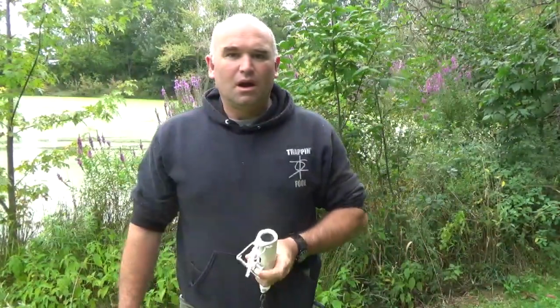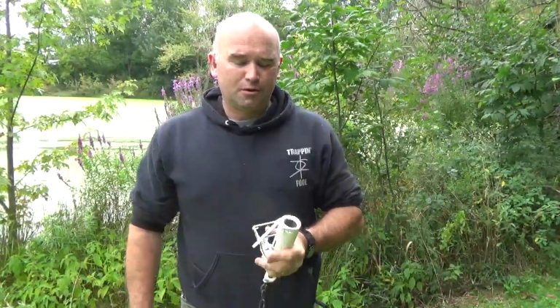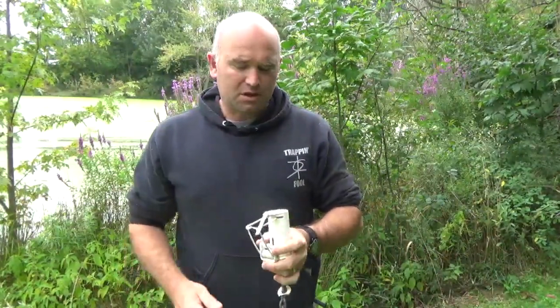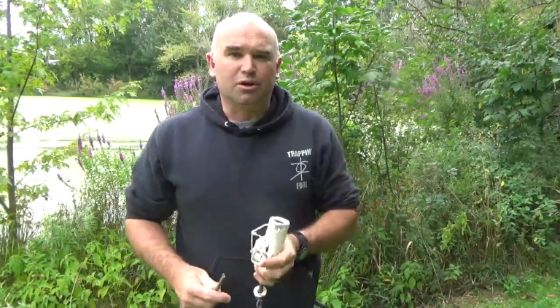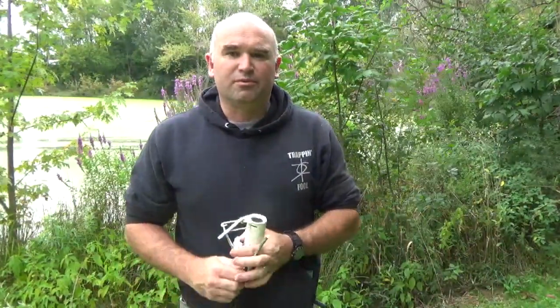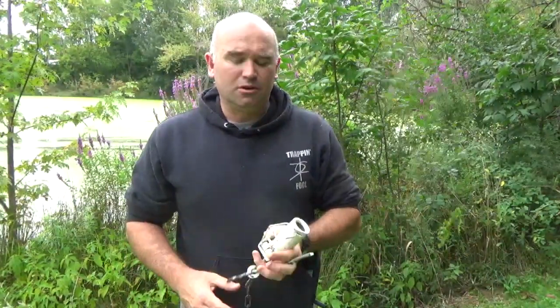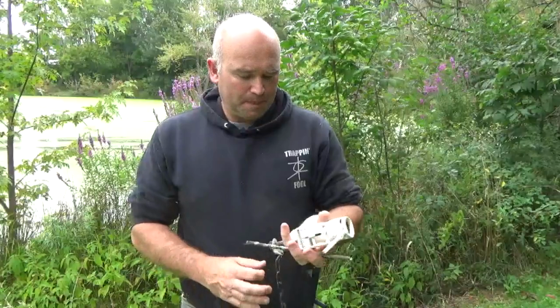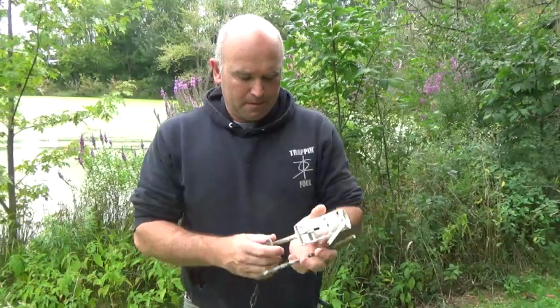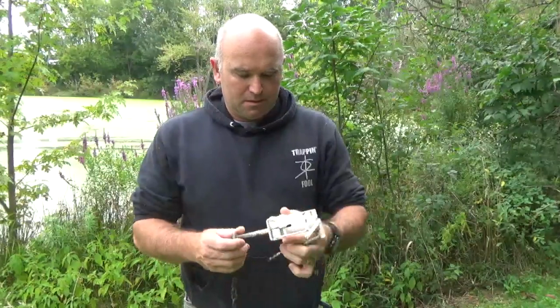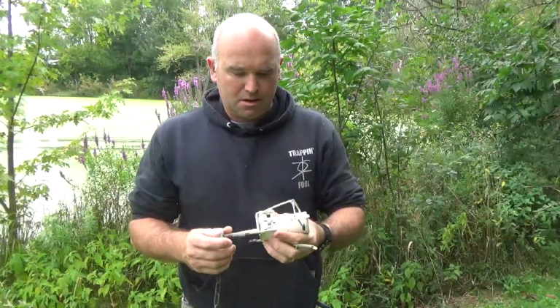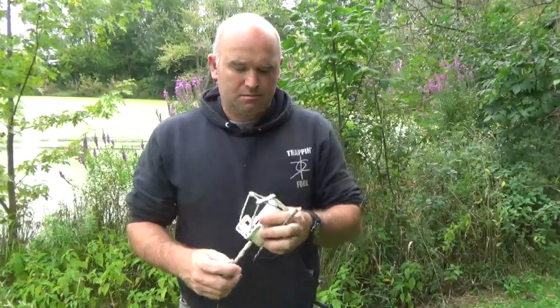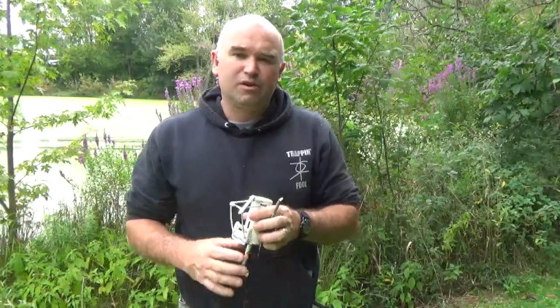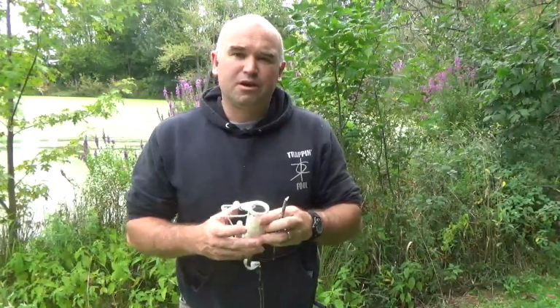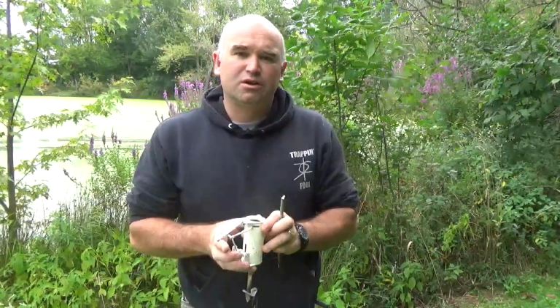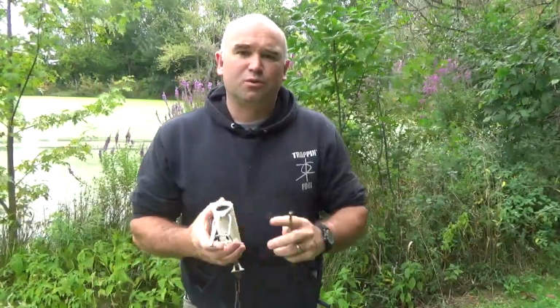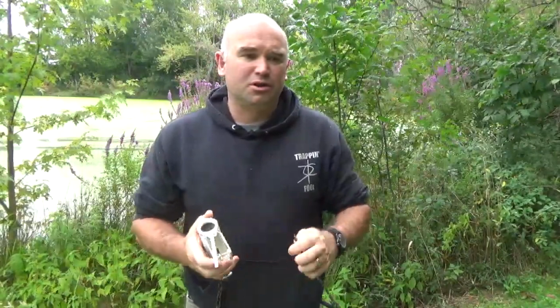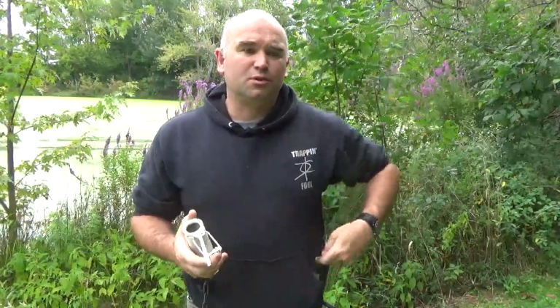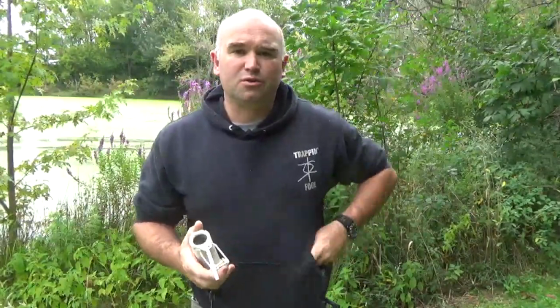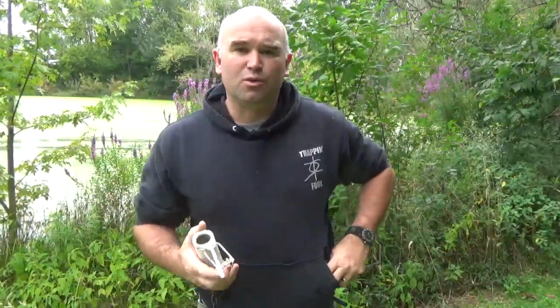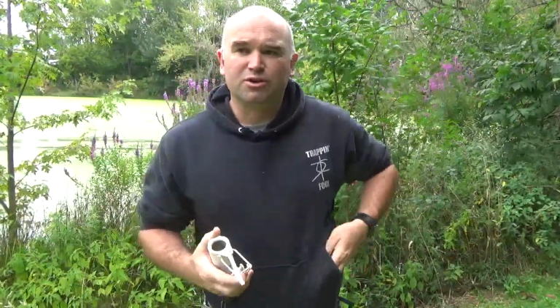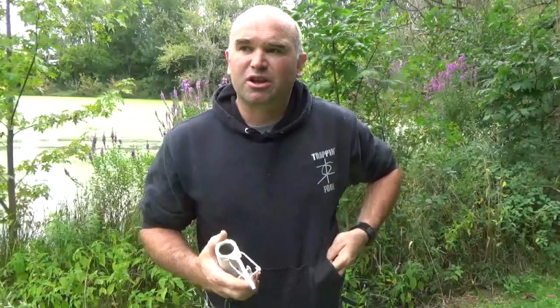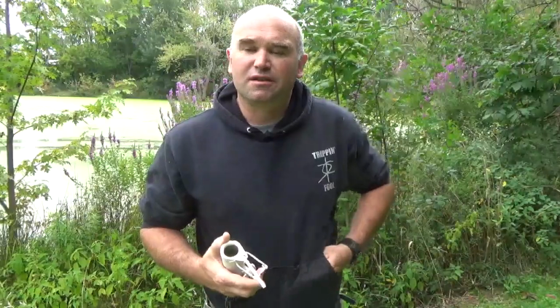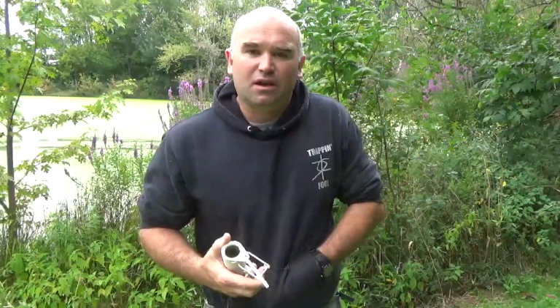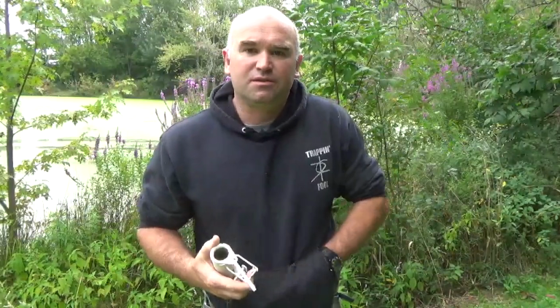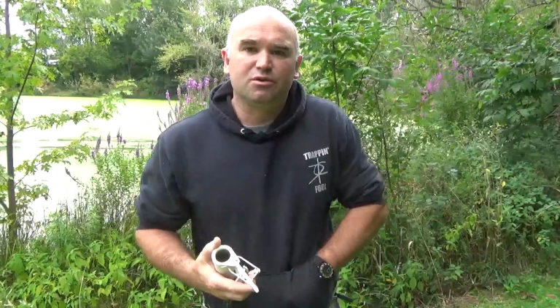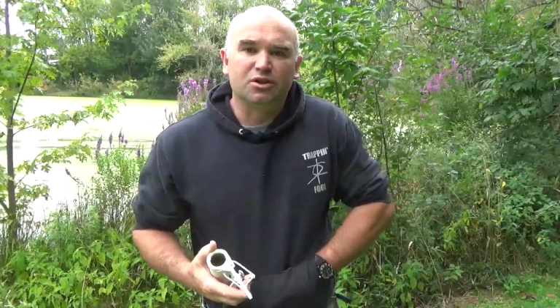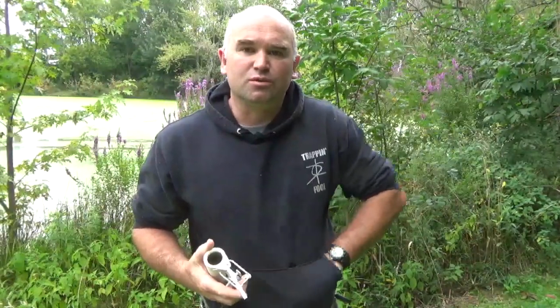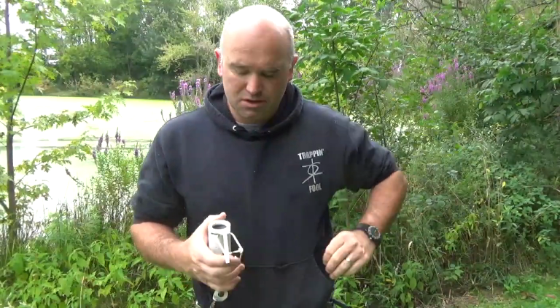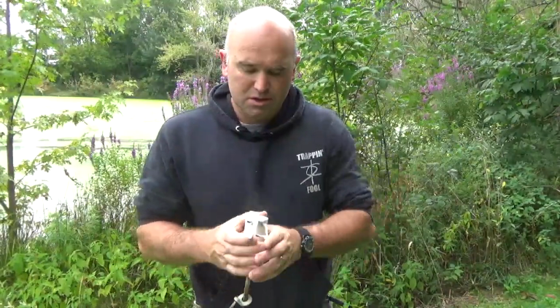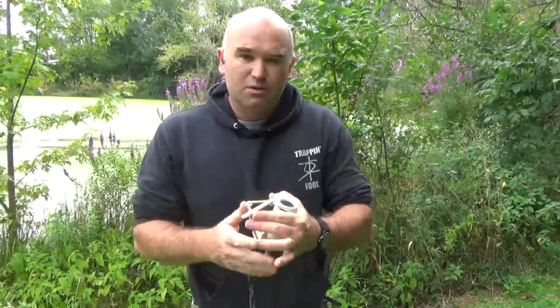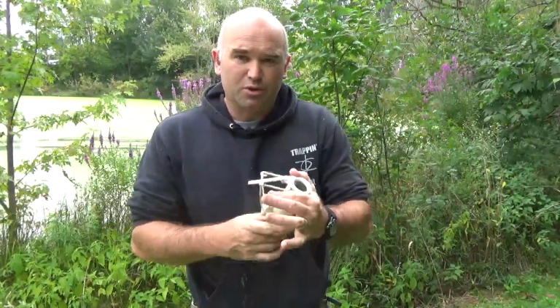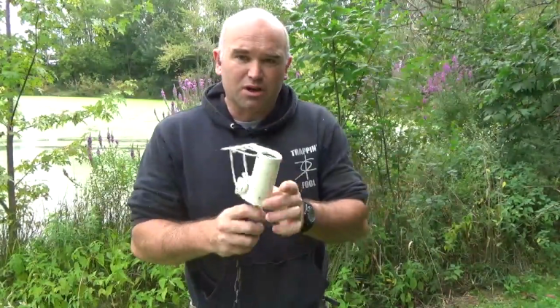Howdy folks, Cal Dittmar, Trappin' Full. This video is — if you're watching this, hopefully you bought one of my trappin' cans, and this video is on the coons with the coon cuffs.